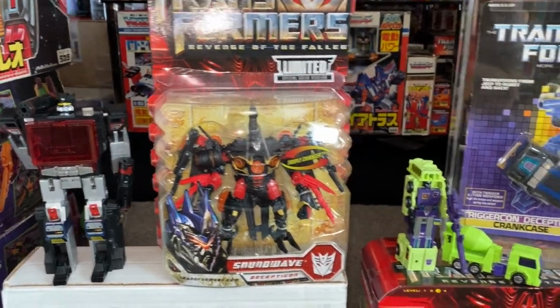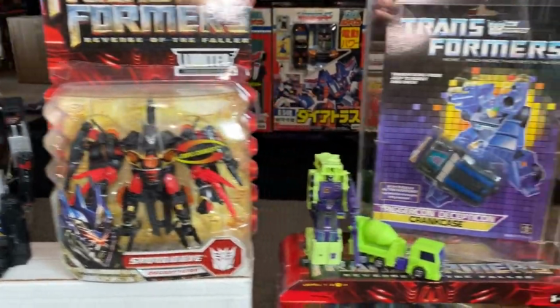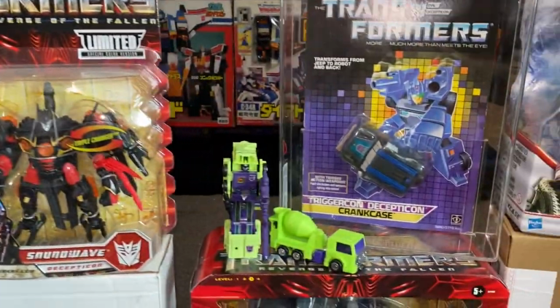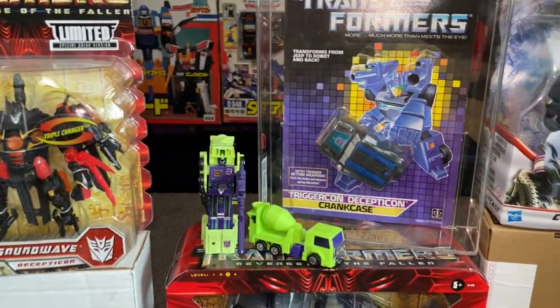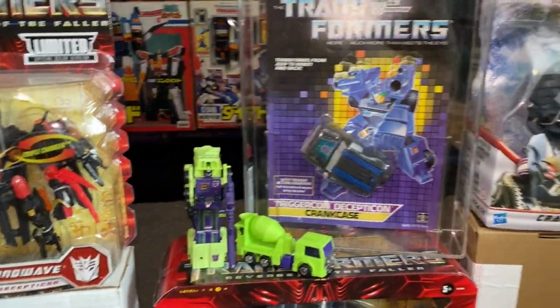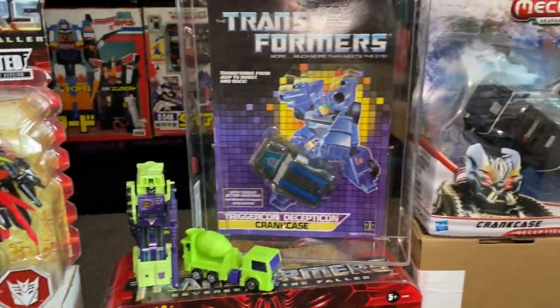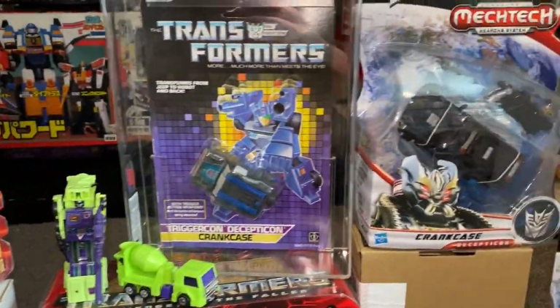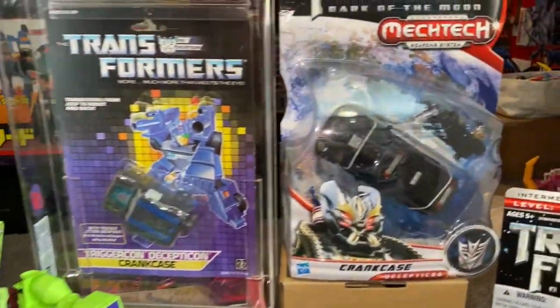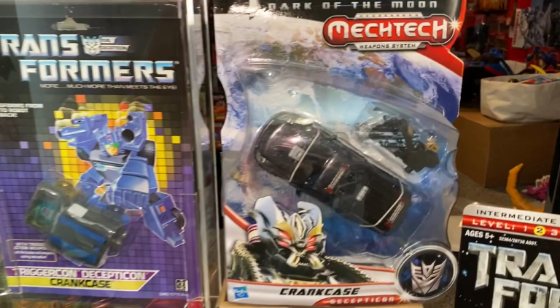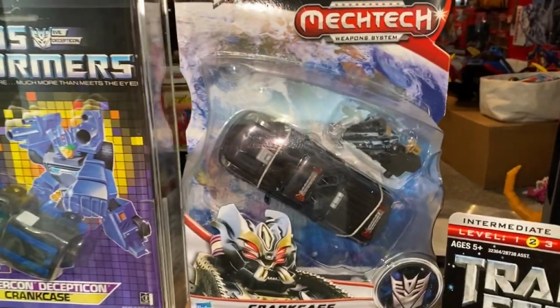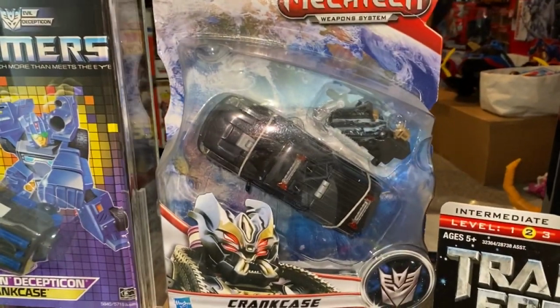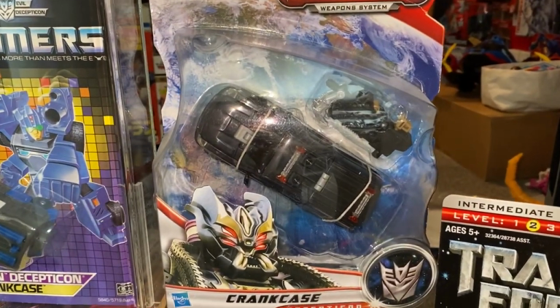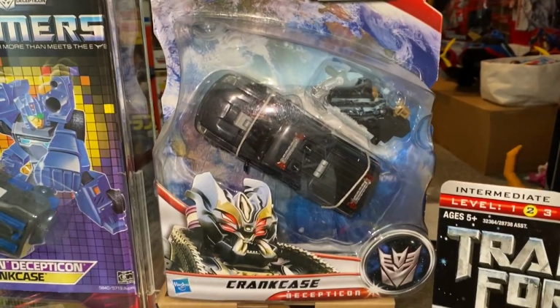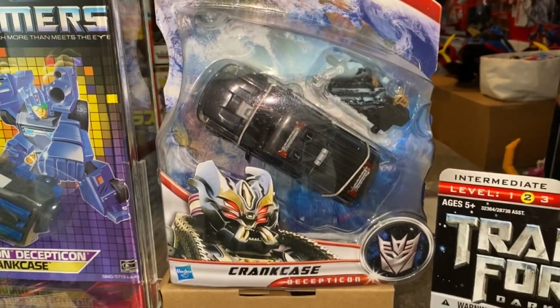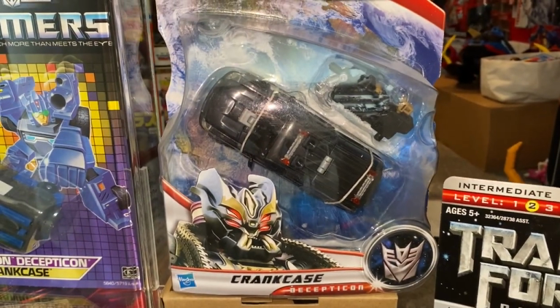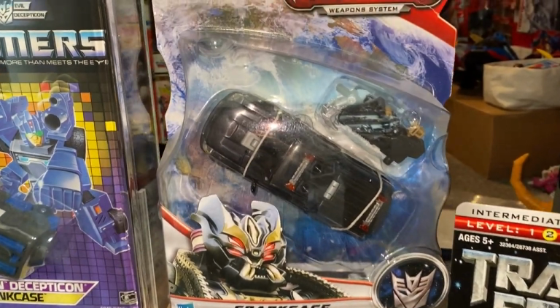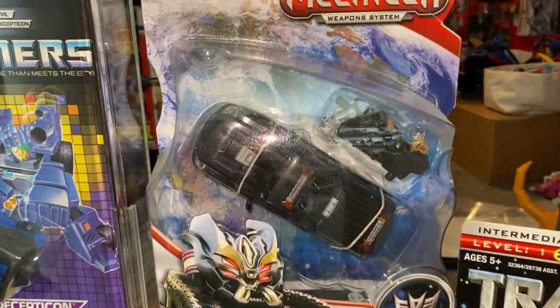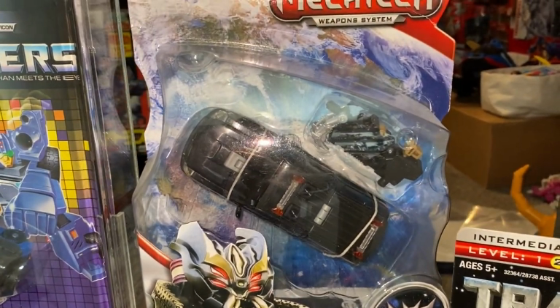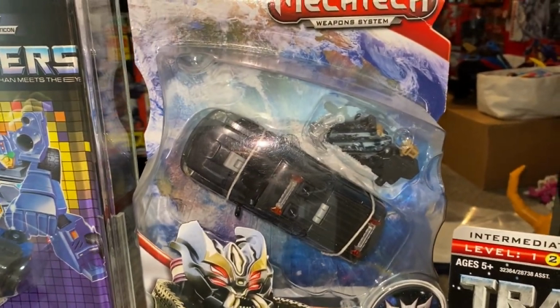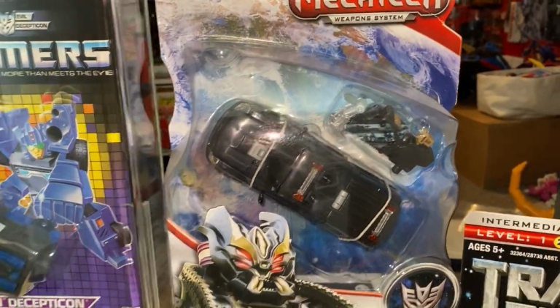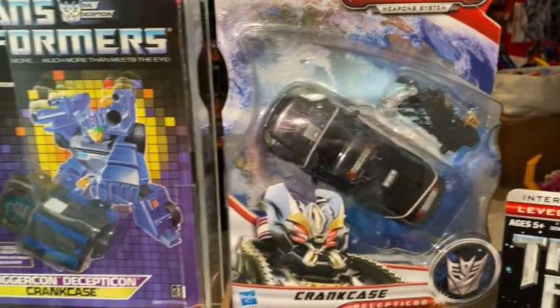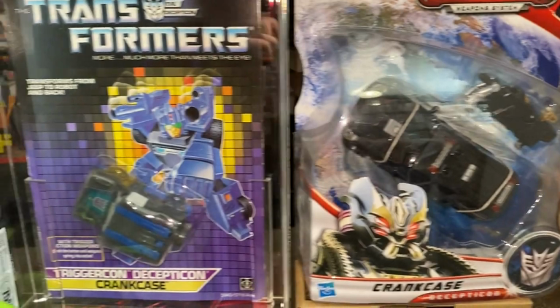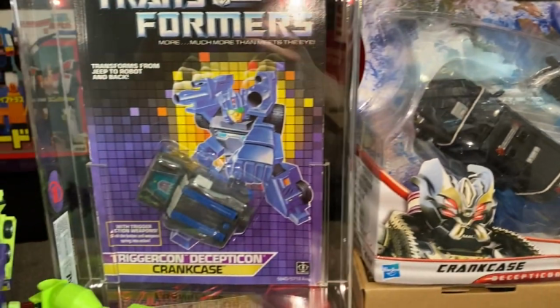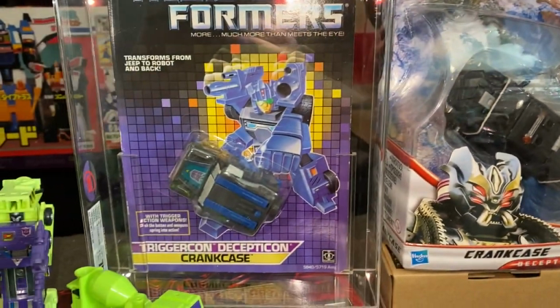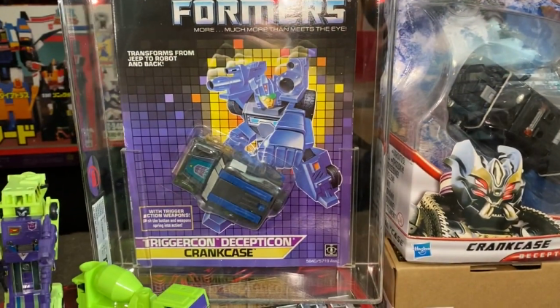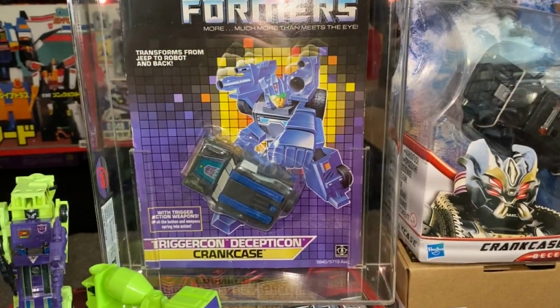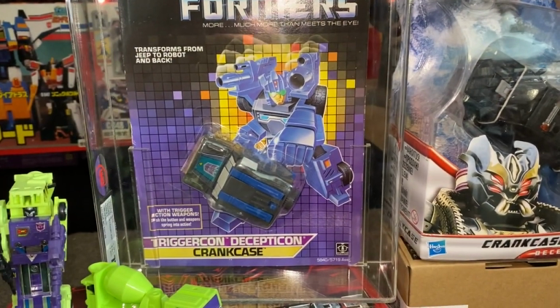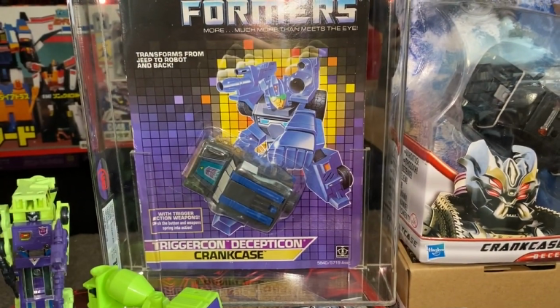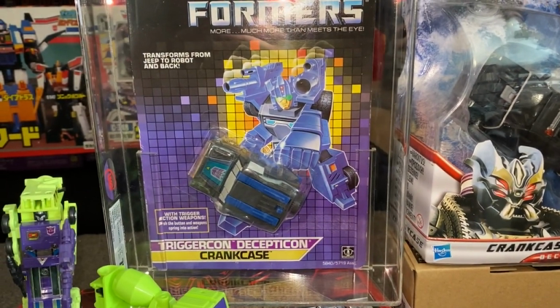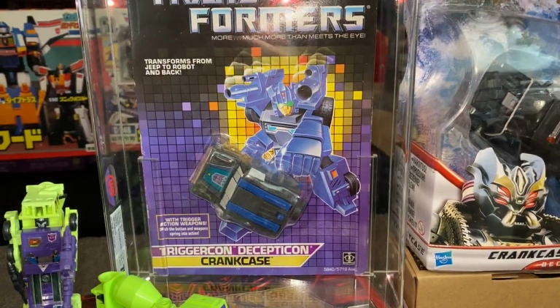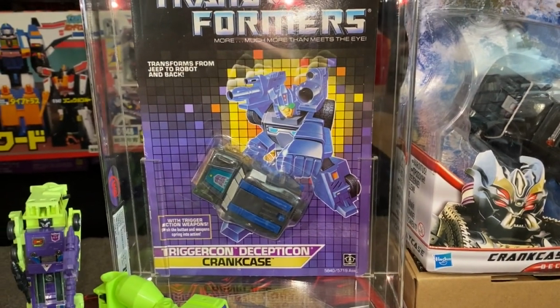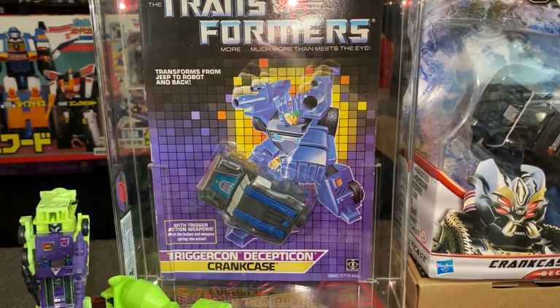We're going to come and have a look at Mixmaster in a second, but there is Crankcase, the Dark of the Moon version. And for the life of me, I can't find my loose one anywhere, but funnily enough there is the Generation 1 Crankcase as well.